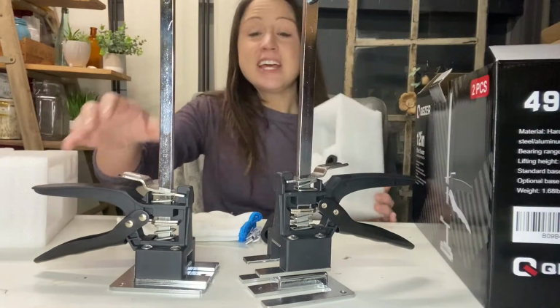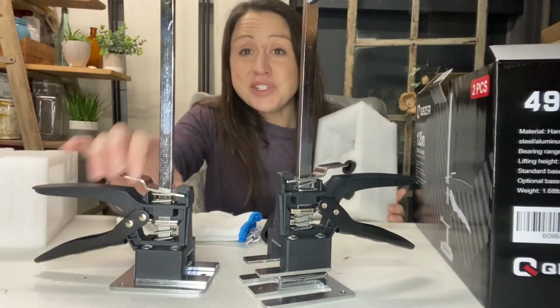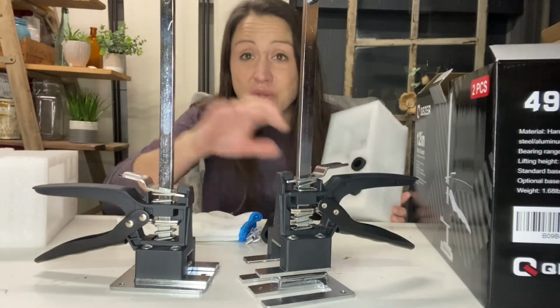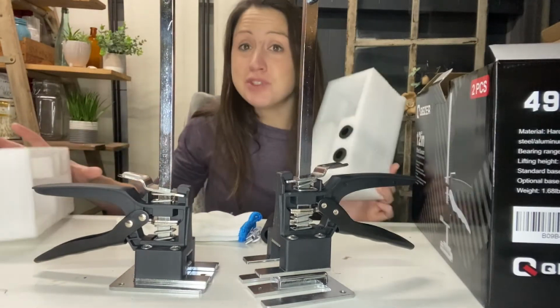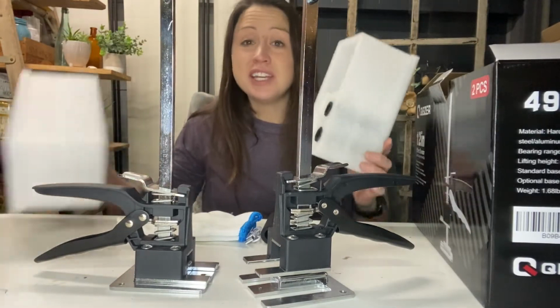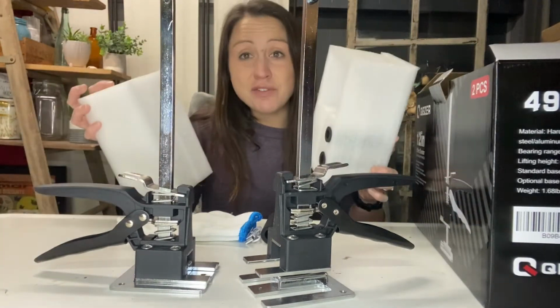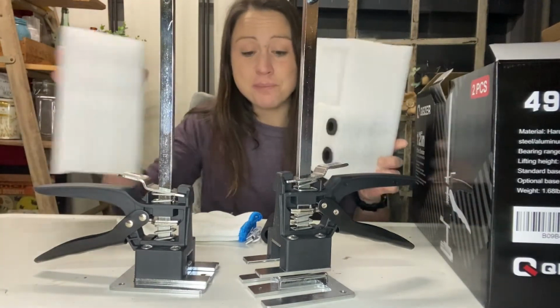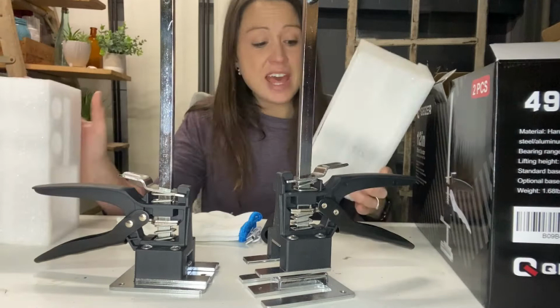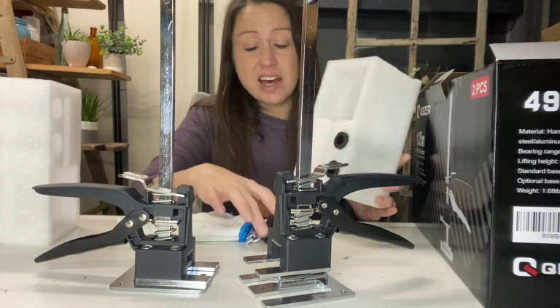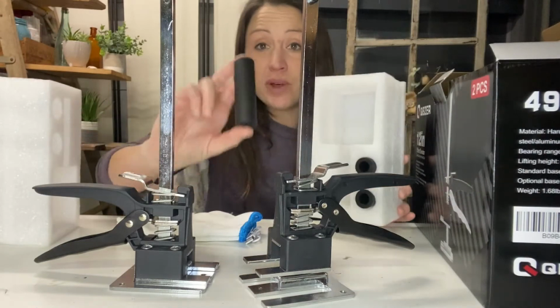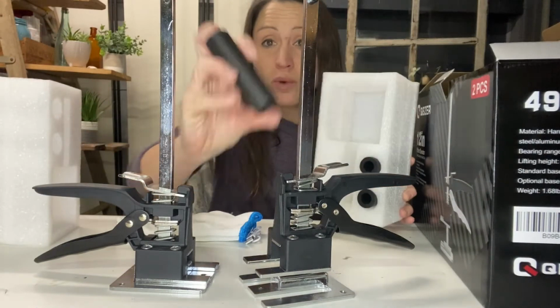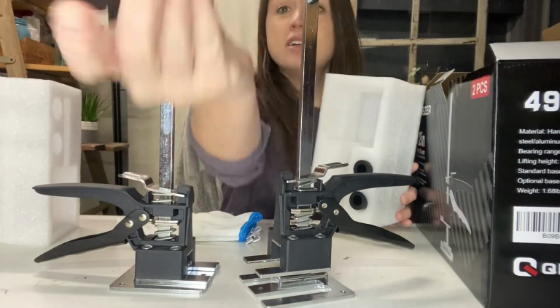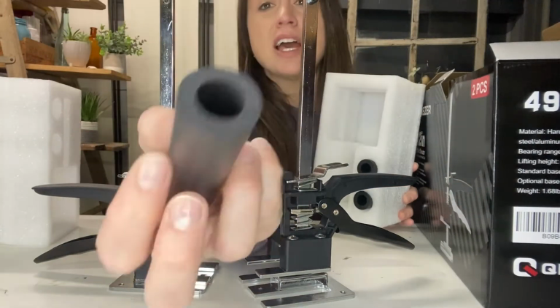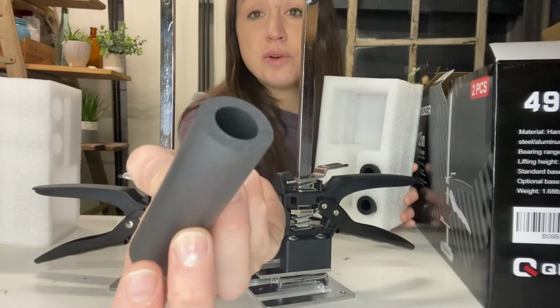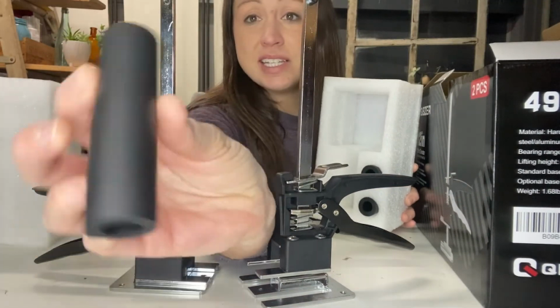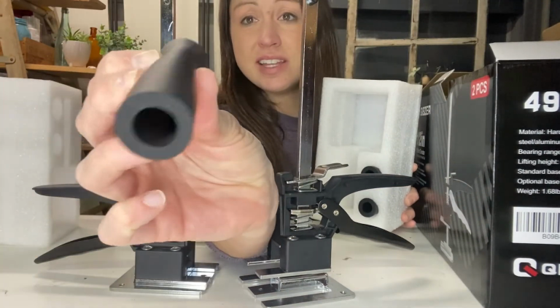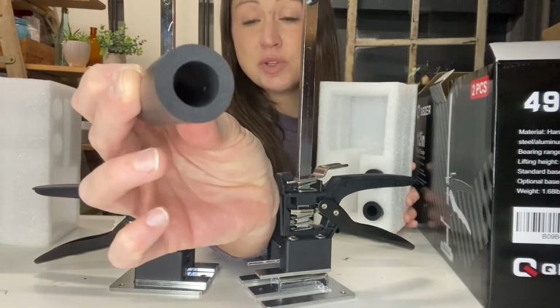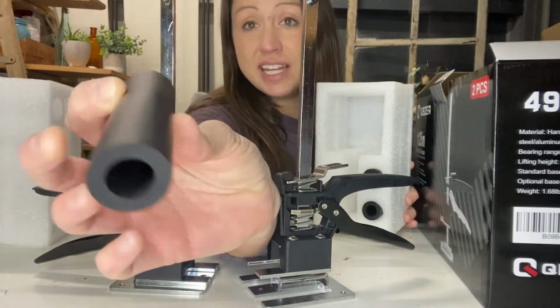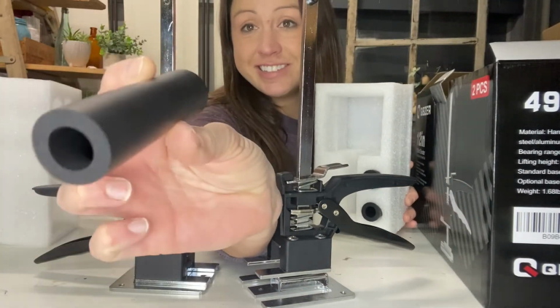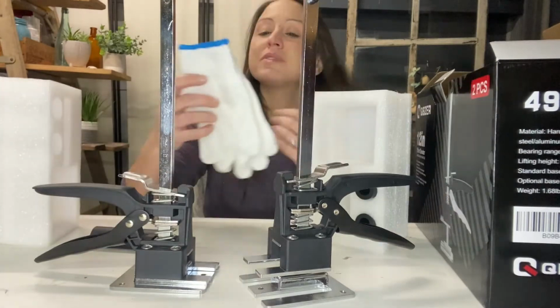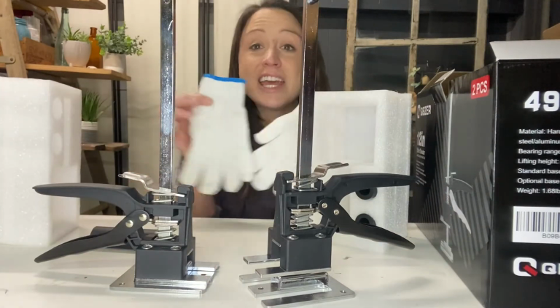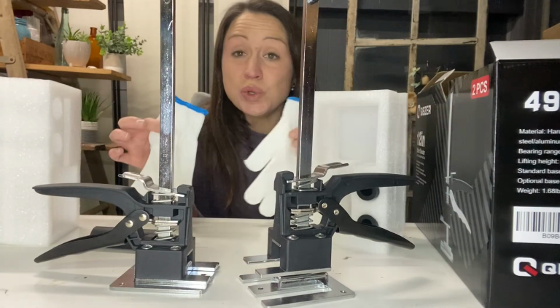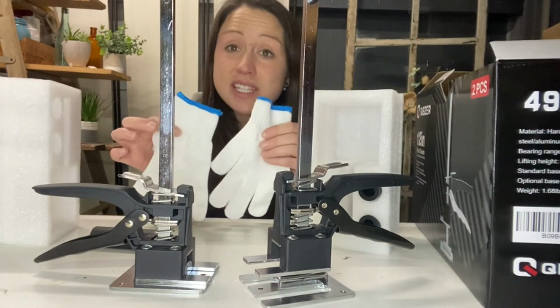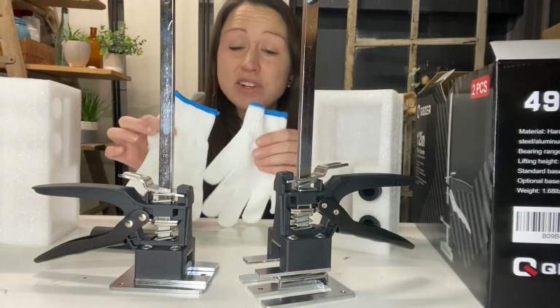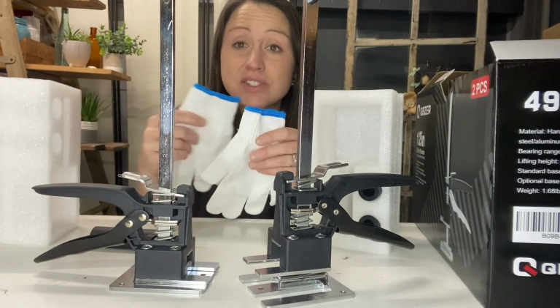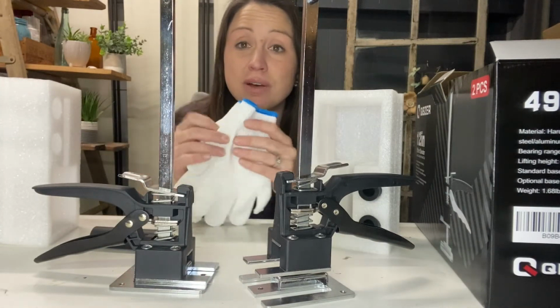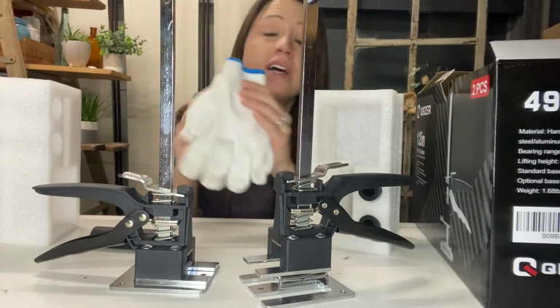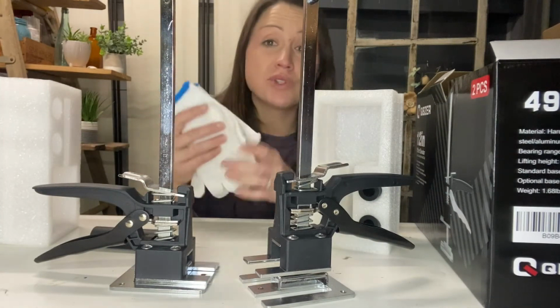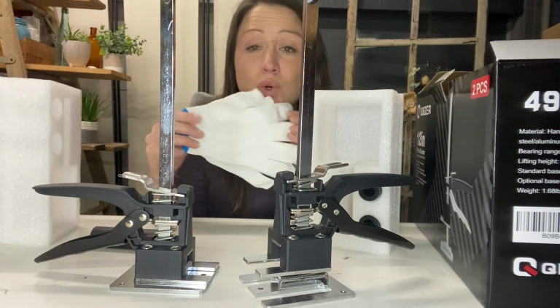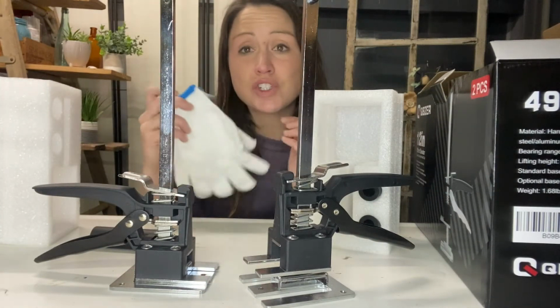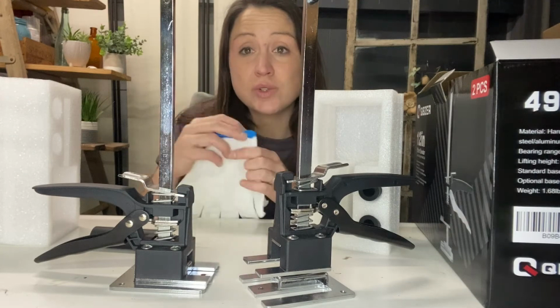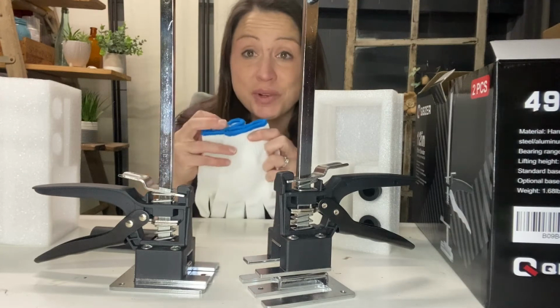These two hand tools come securely packaged in foam and they come with four extra foam pieces that you might need, and two gloves to save your hands from bruises or scratches when you work.